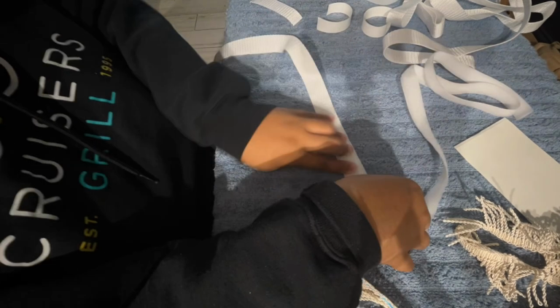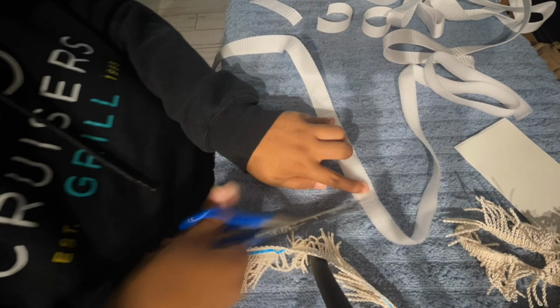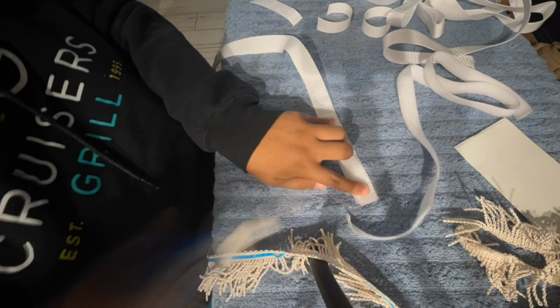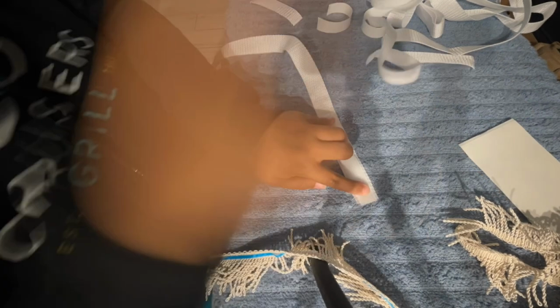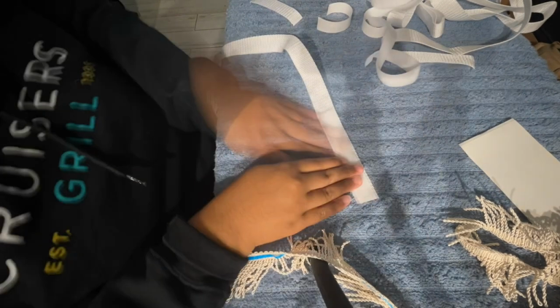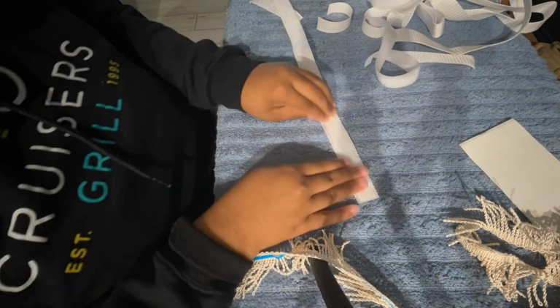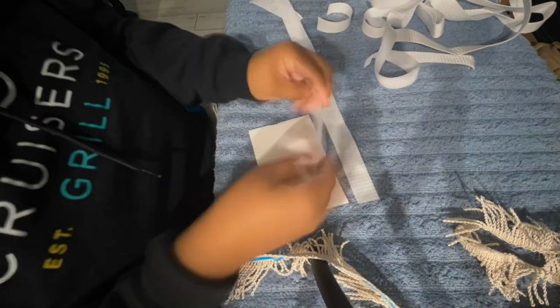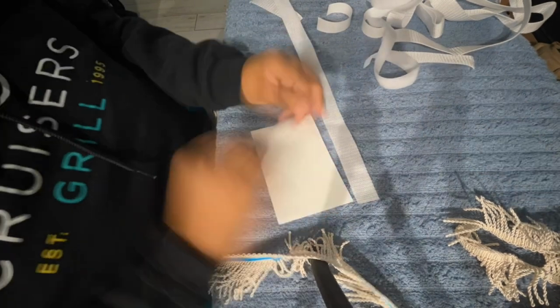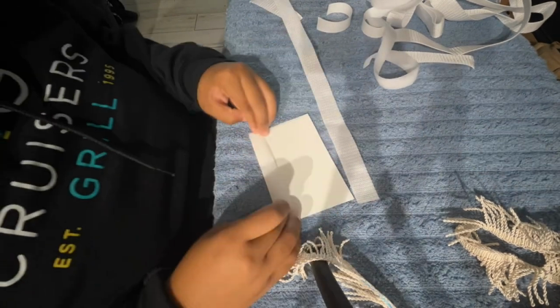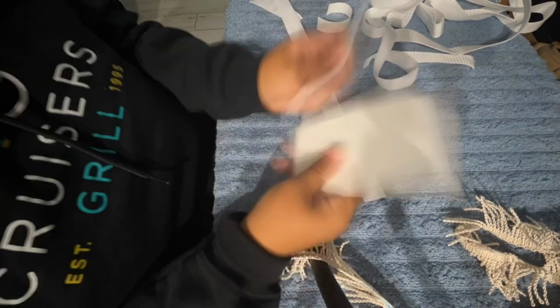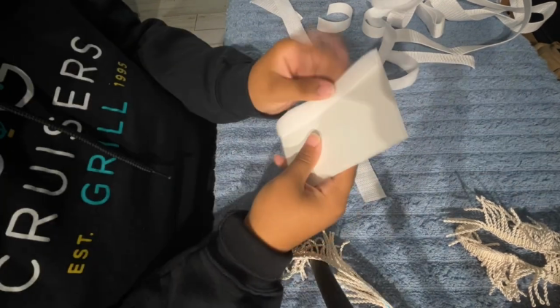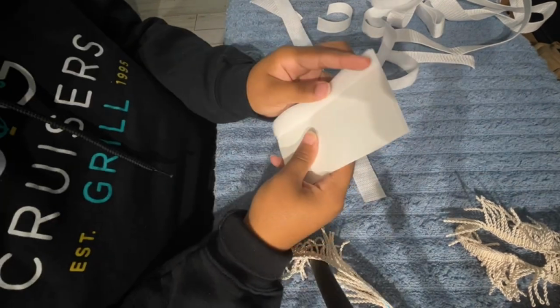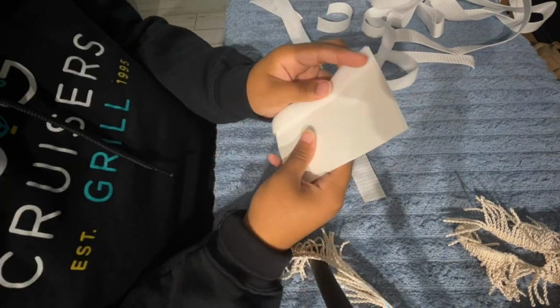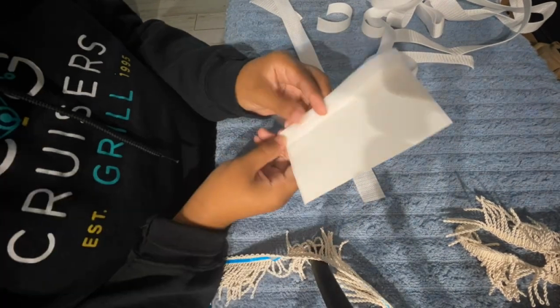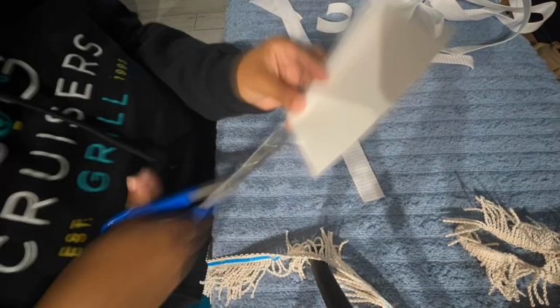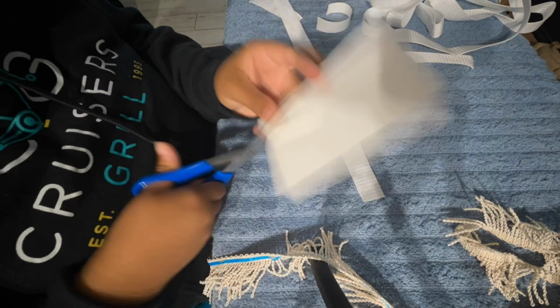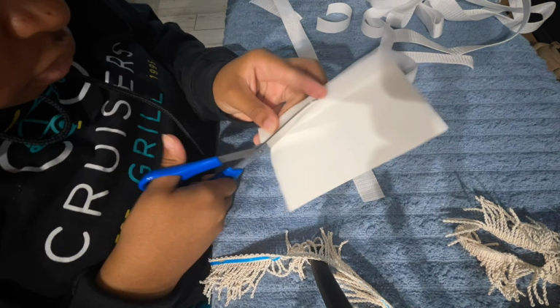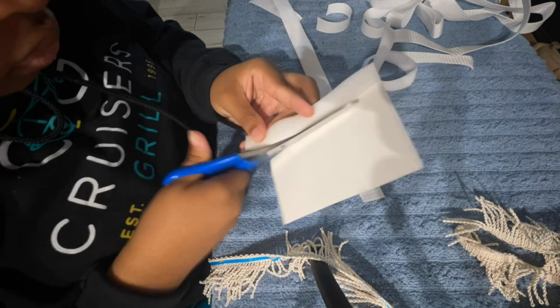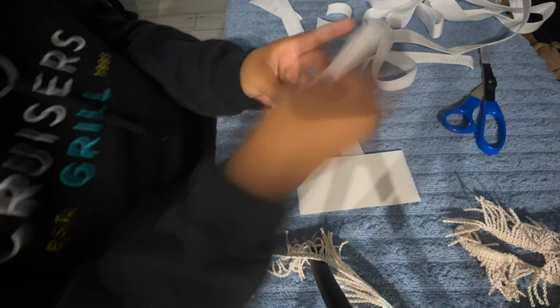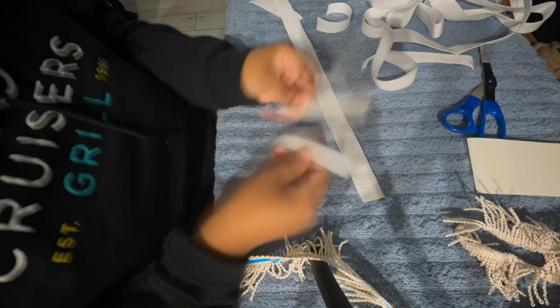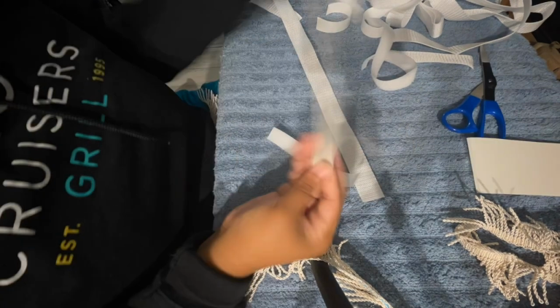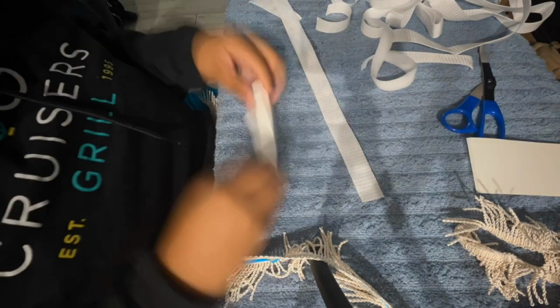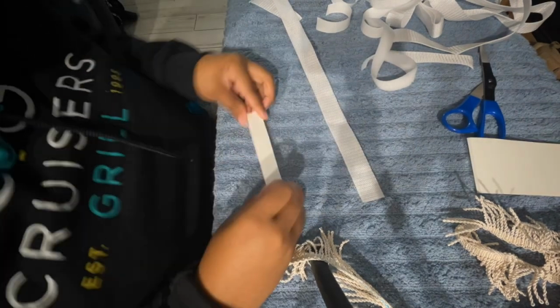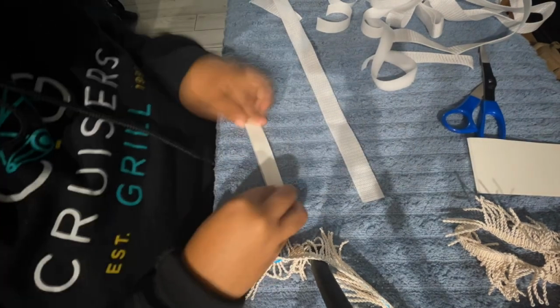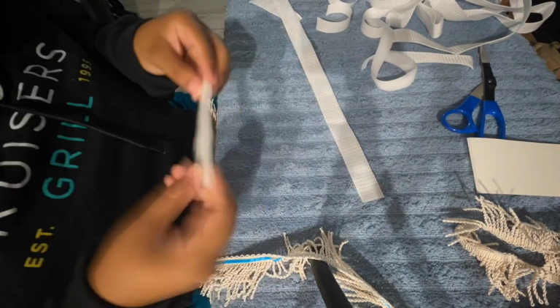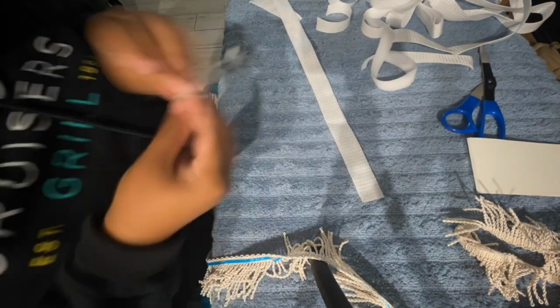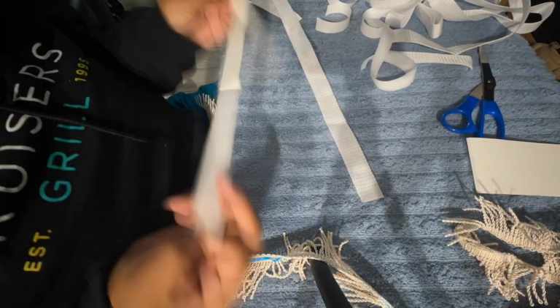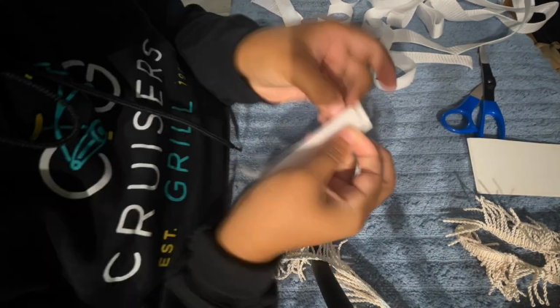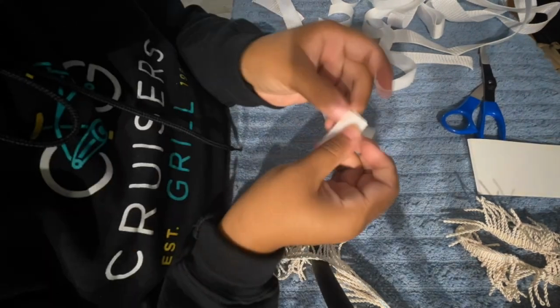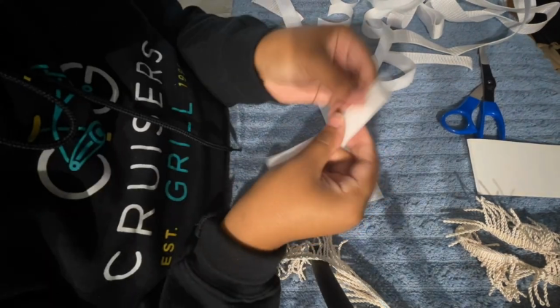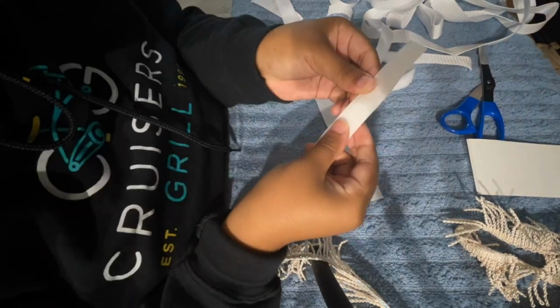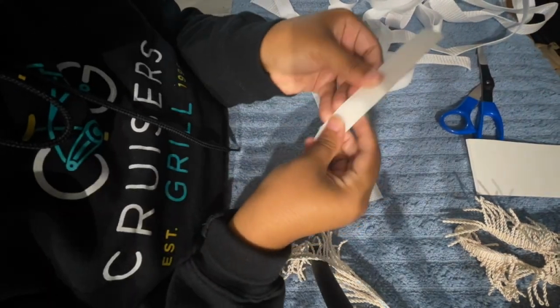And now I'm going to do the other side — the soft side of the Velcro — measure that up with the peeling stick, cut it, peel that, and put that on there.